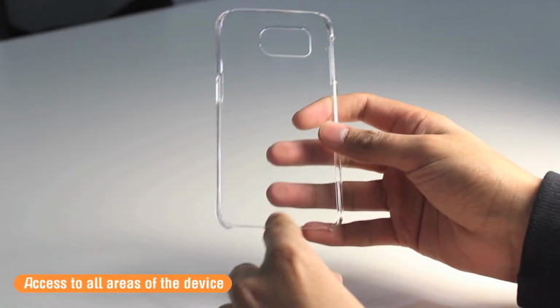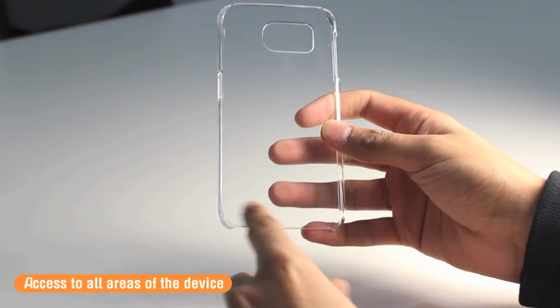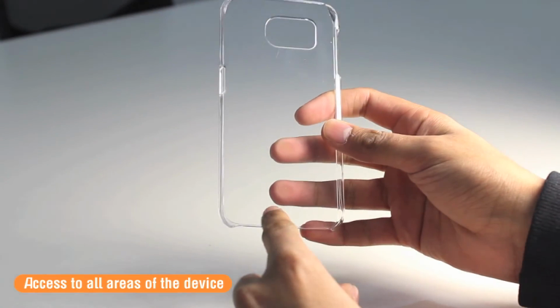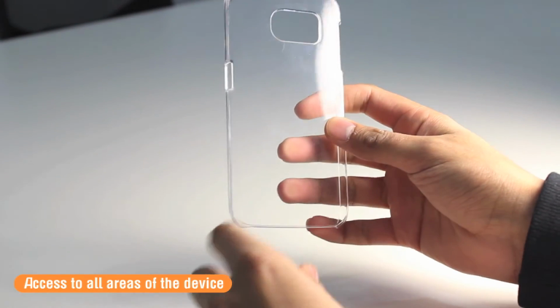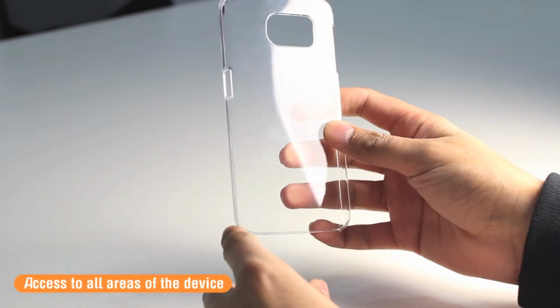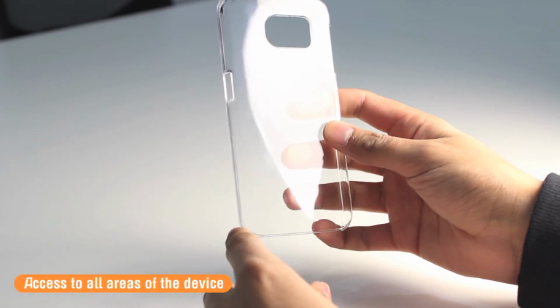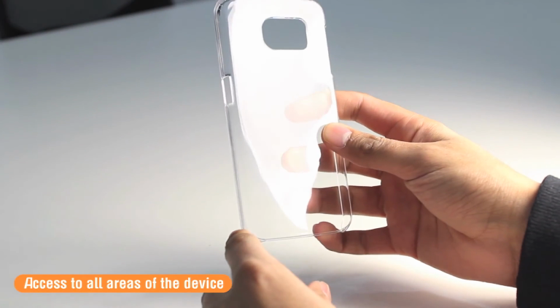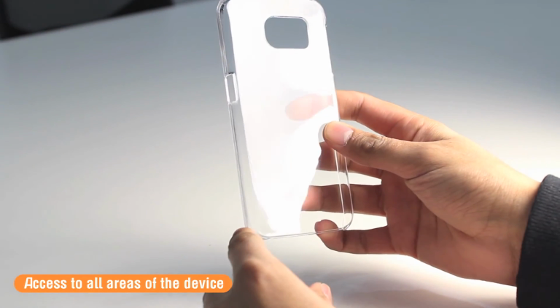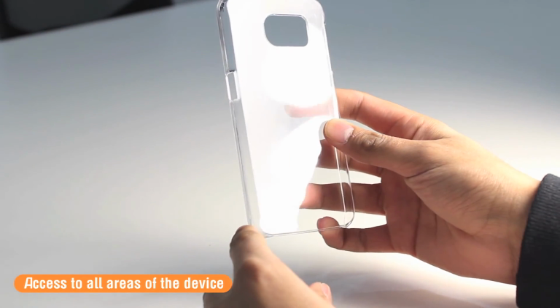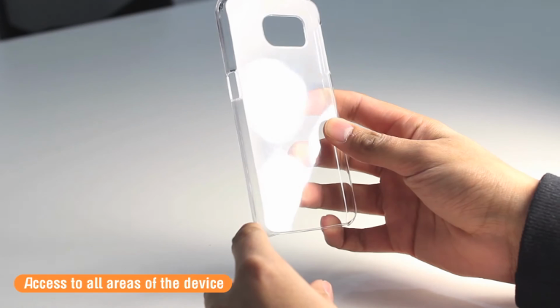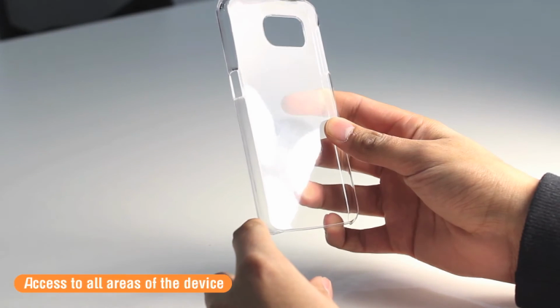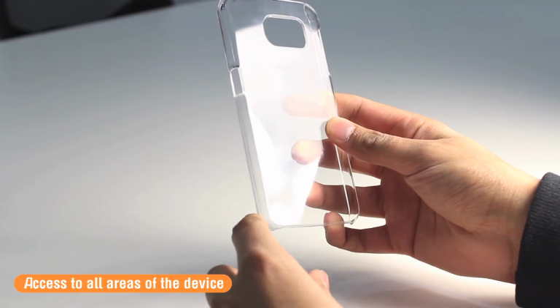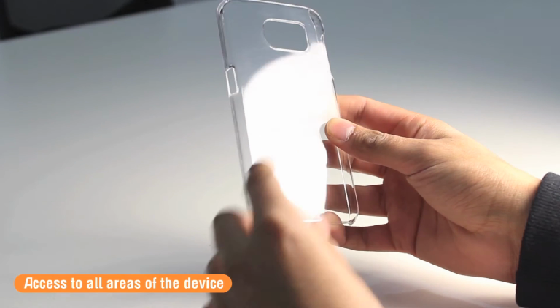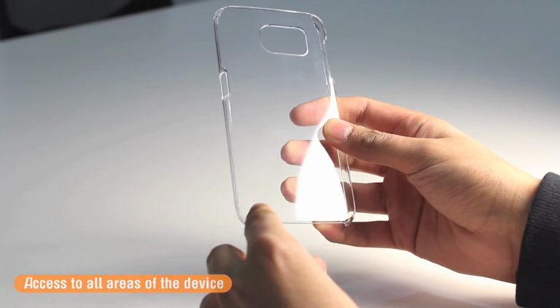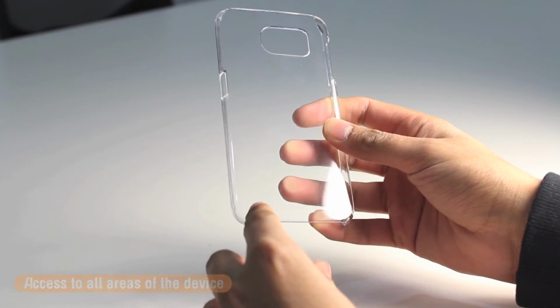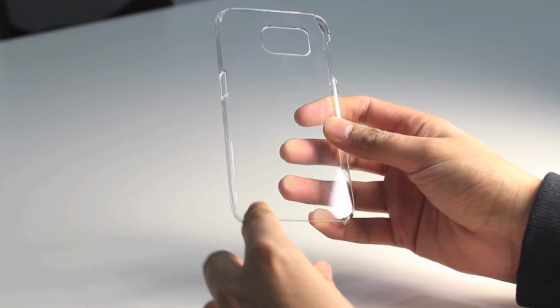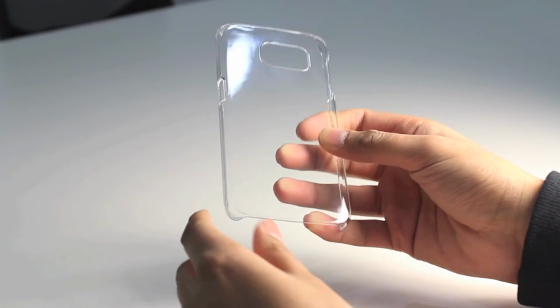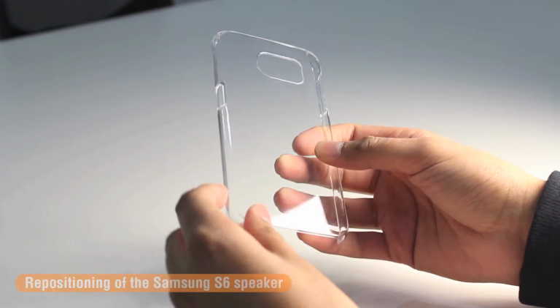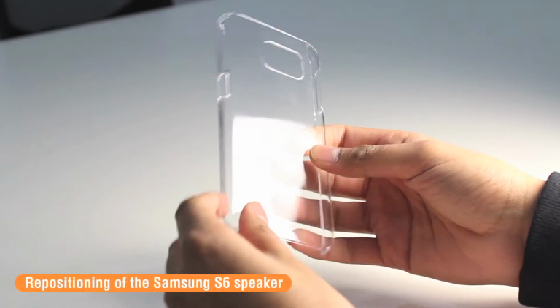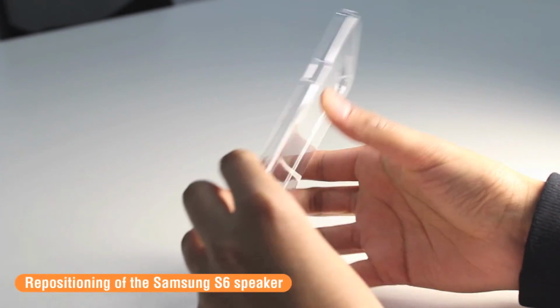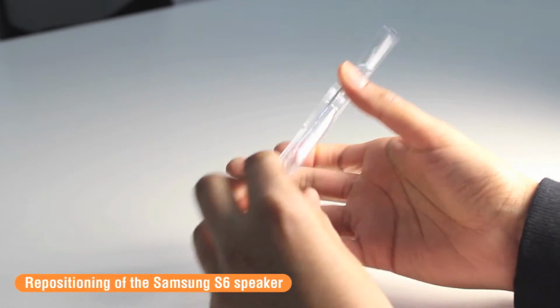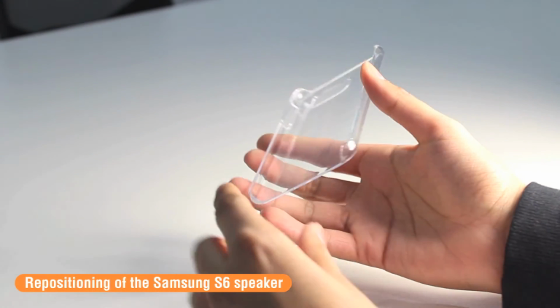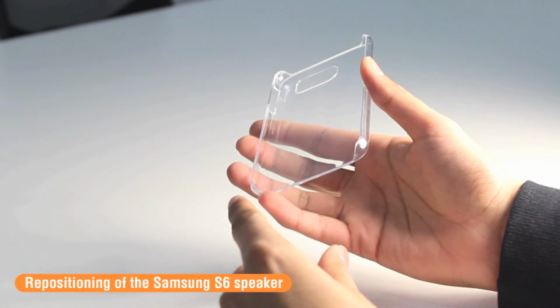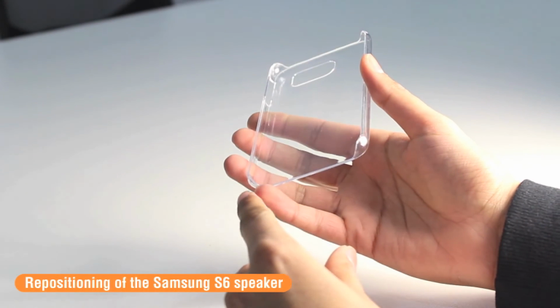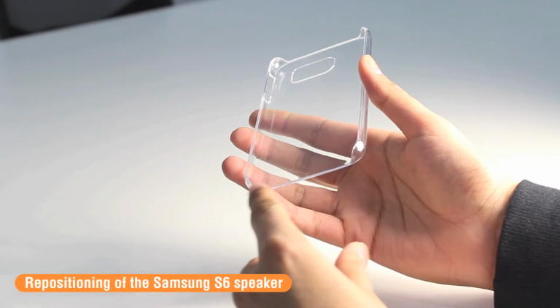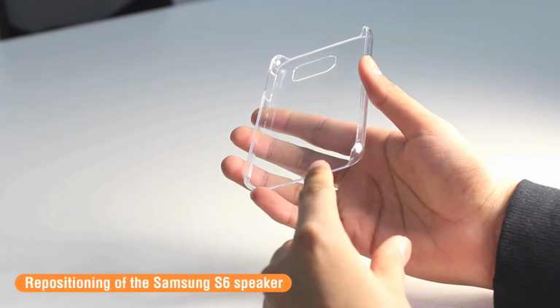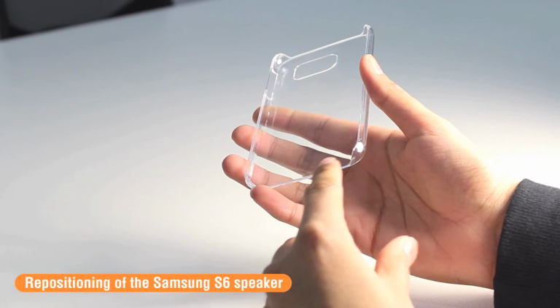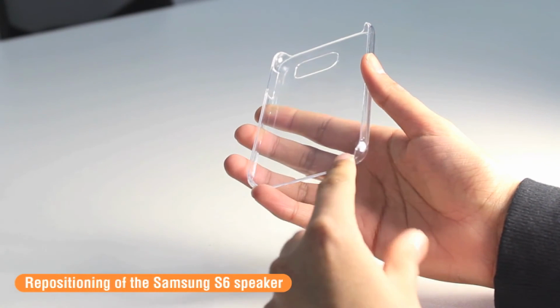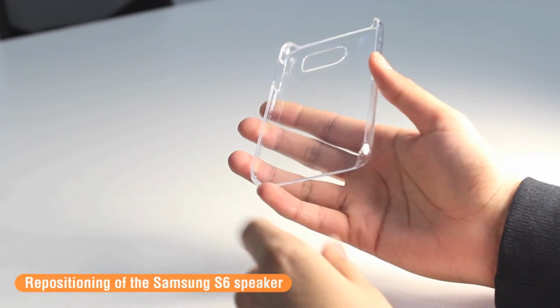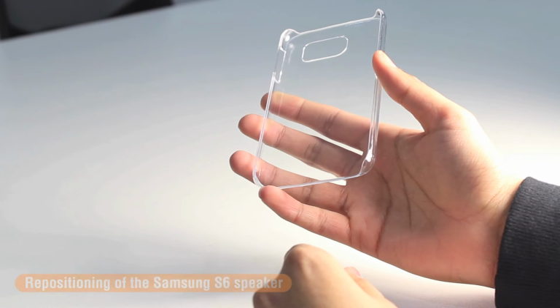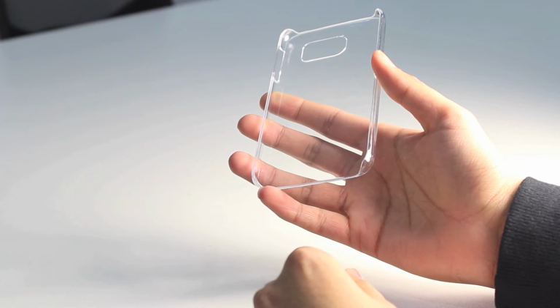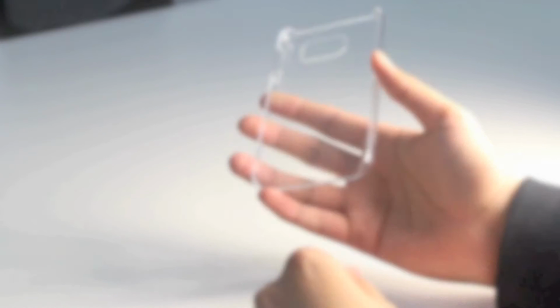On the back there is the cutout for the camera and the flash. Where there used to be an external speaker on the S5, there's not one on the S6, and that's because it's most likely been moved to the bottom of the S6.